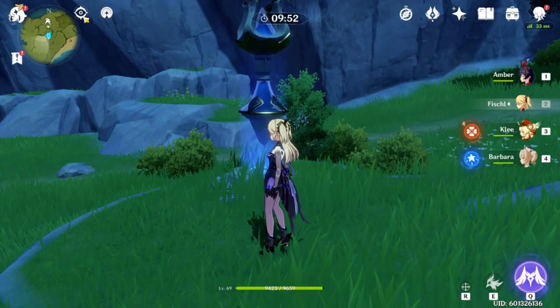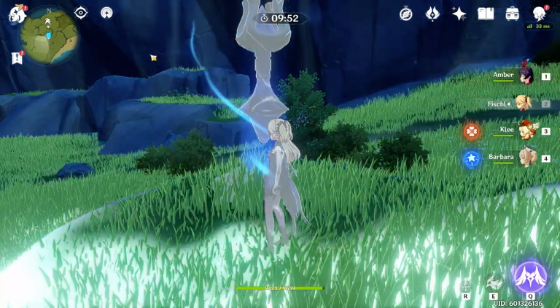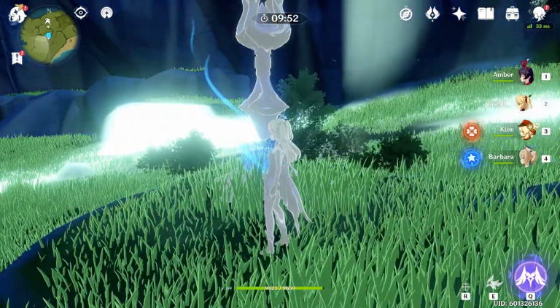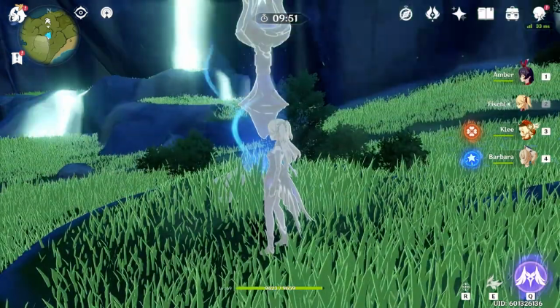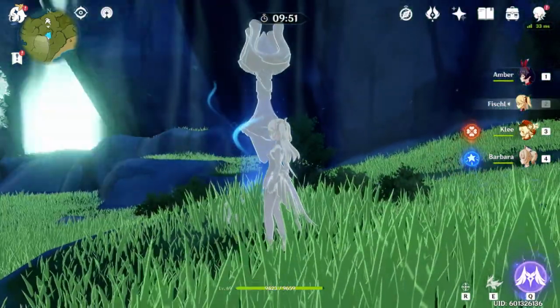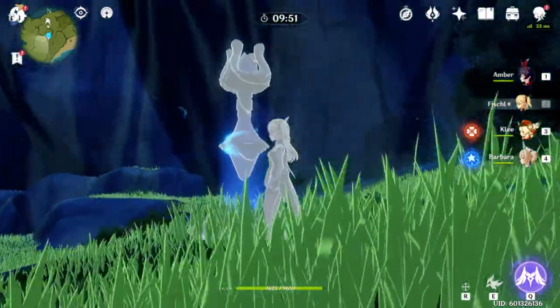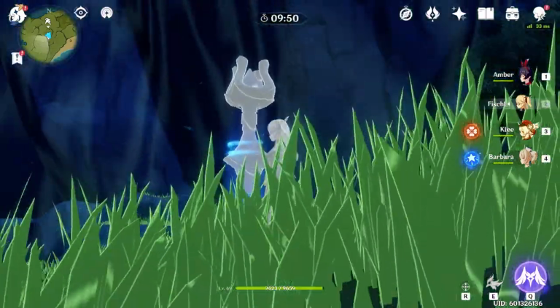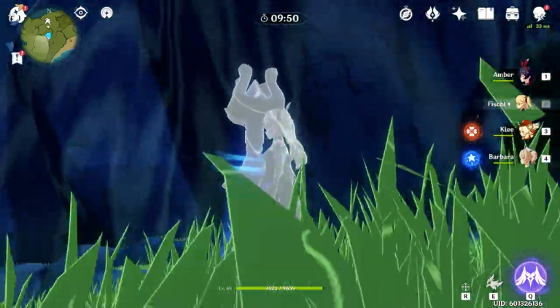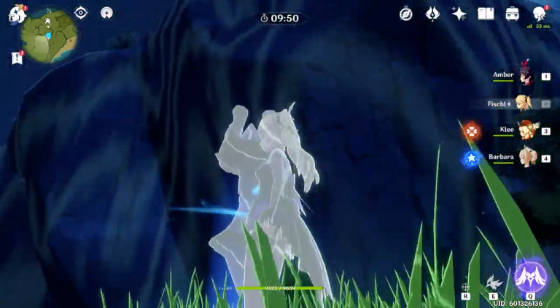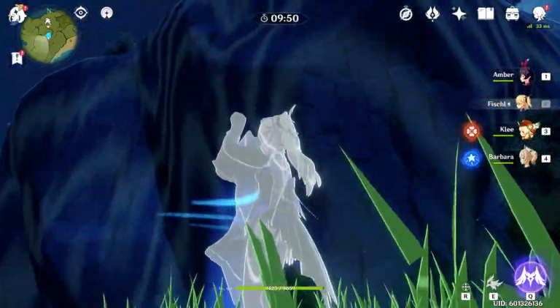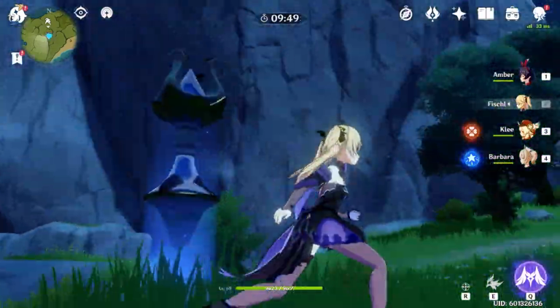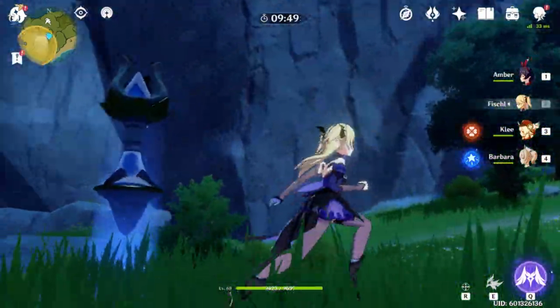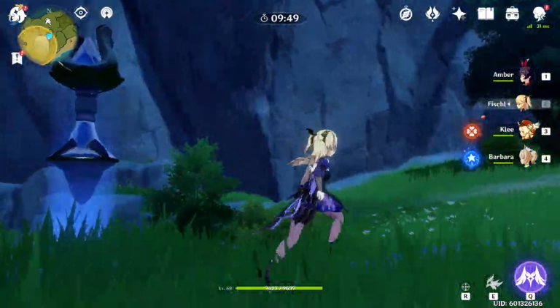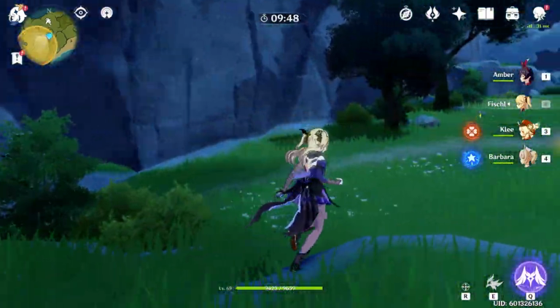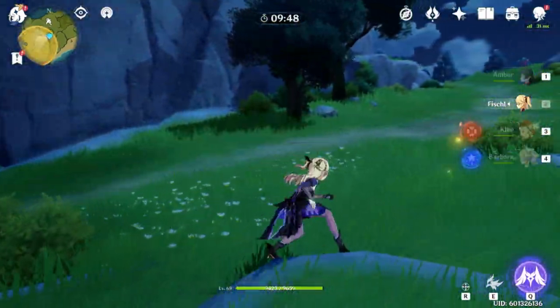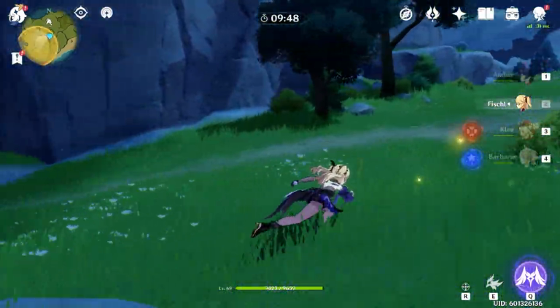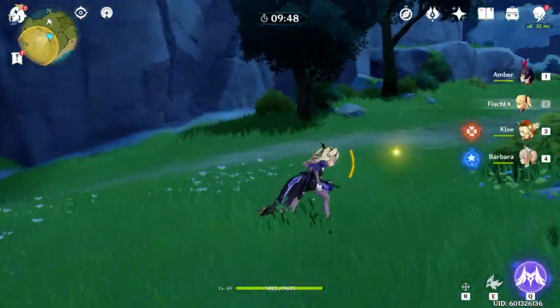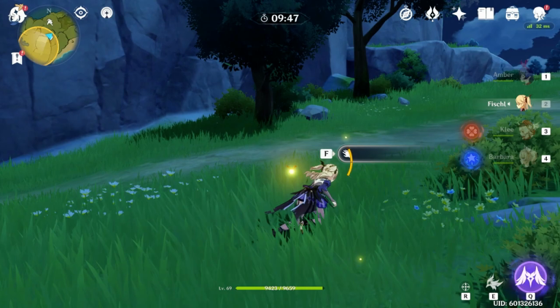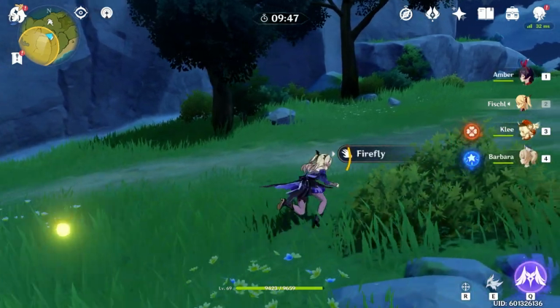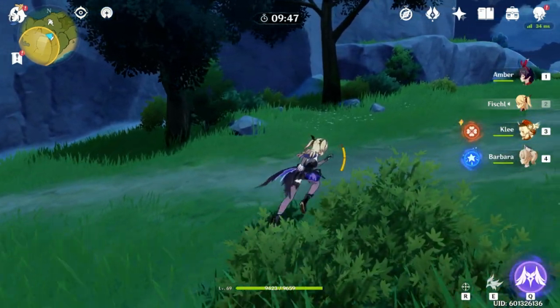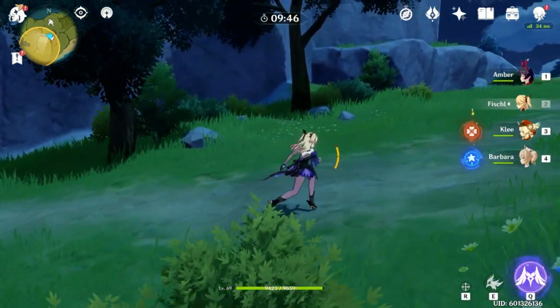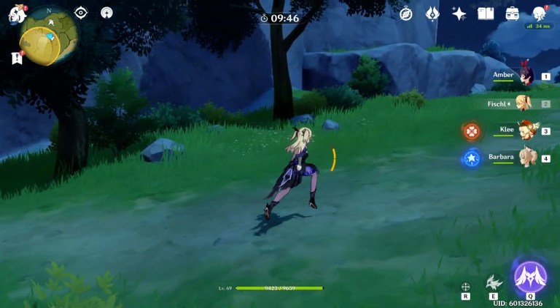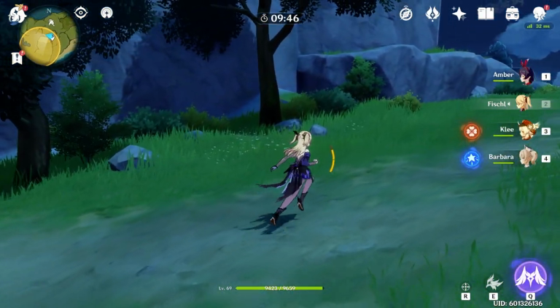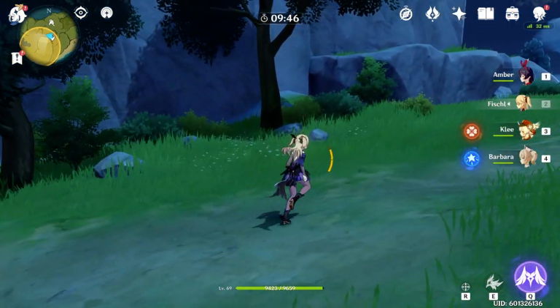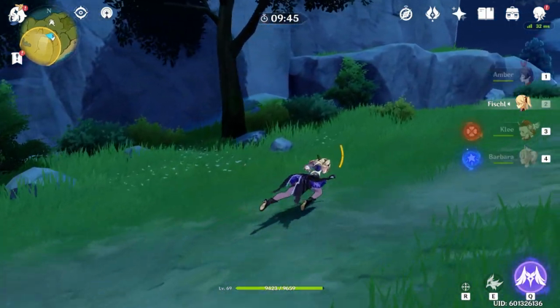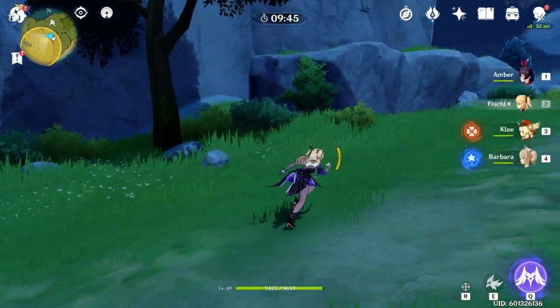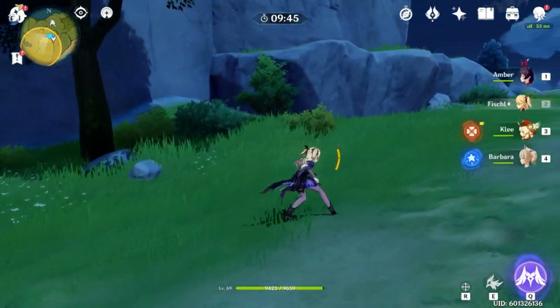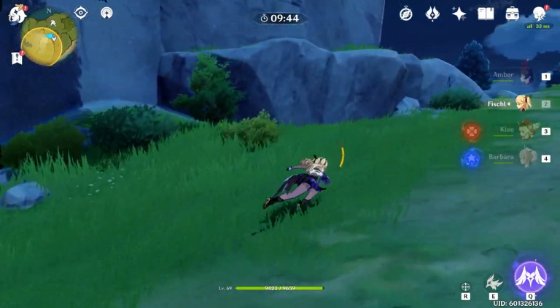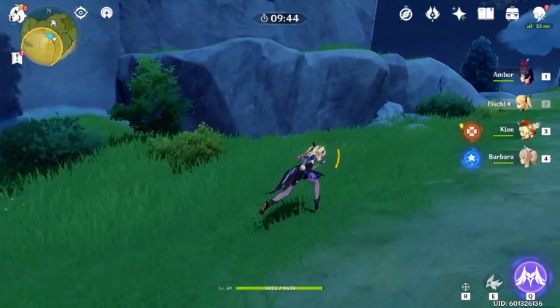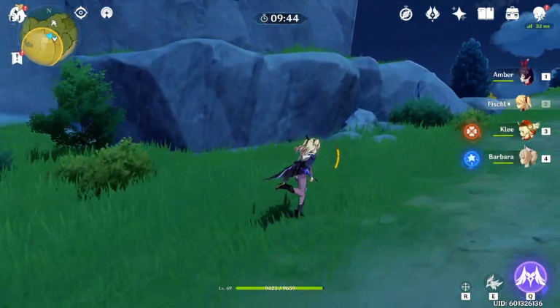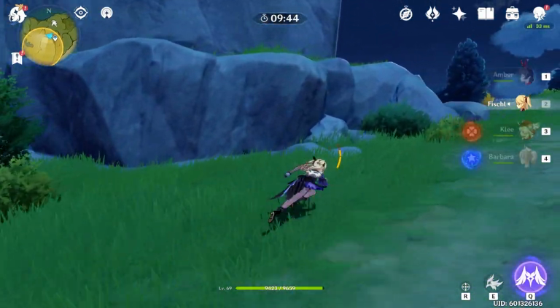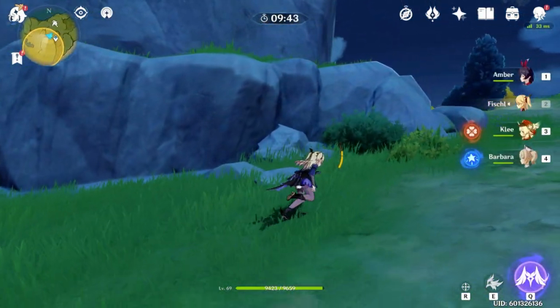Use elemental sight and some blue lines will flow towards the general direction. For me, it looks like it's somewhere up on this mountain.